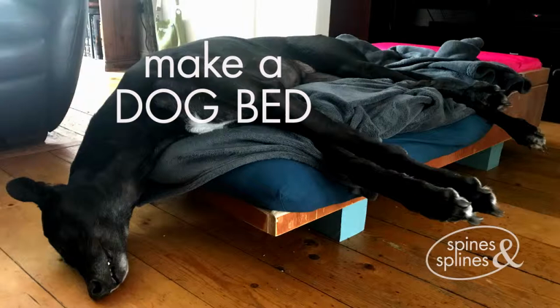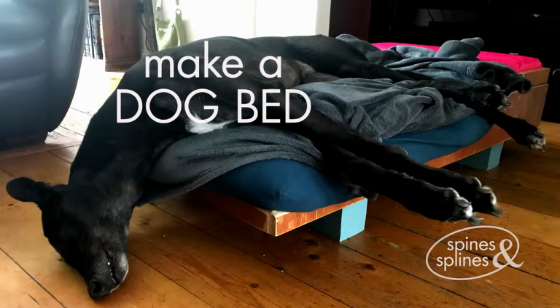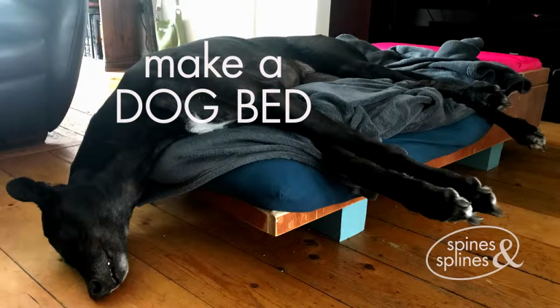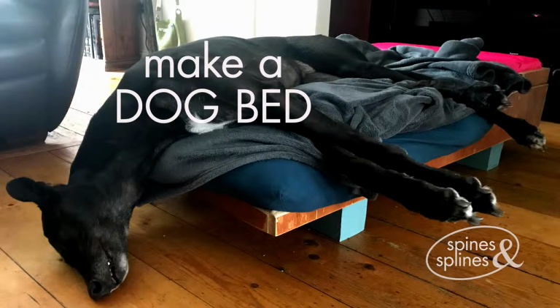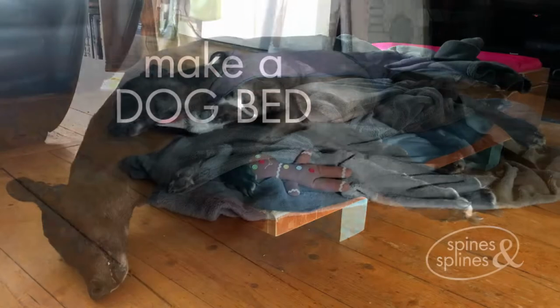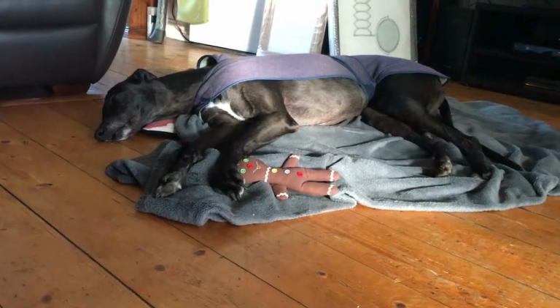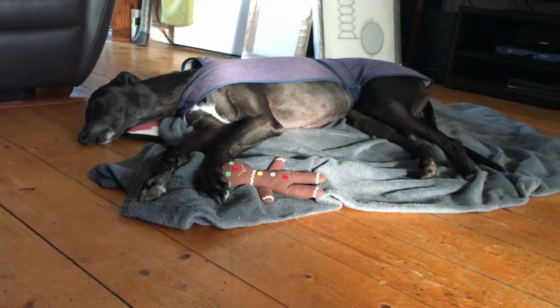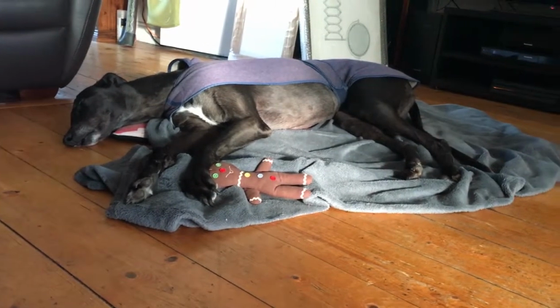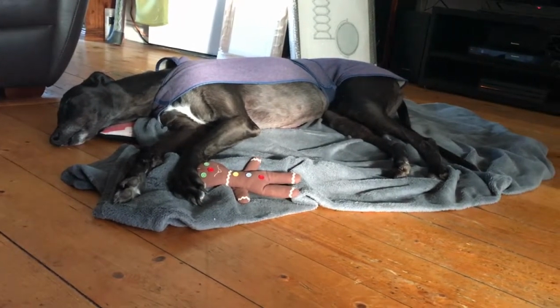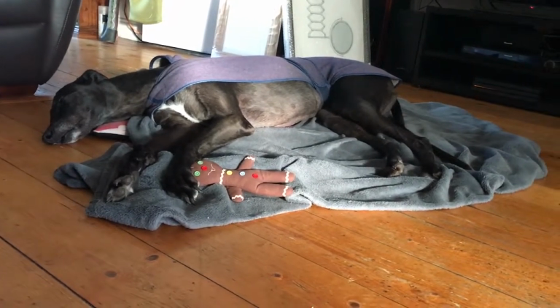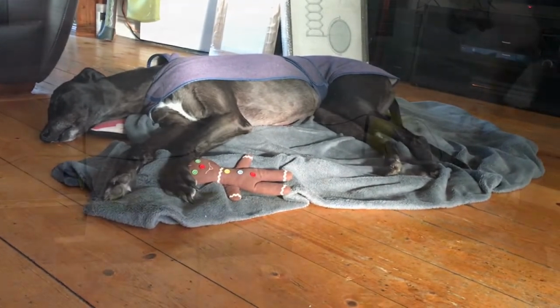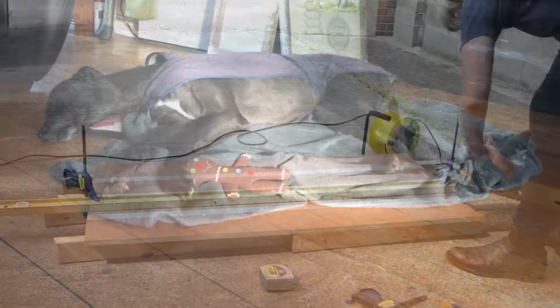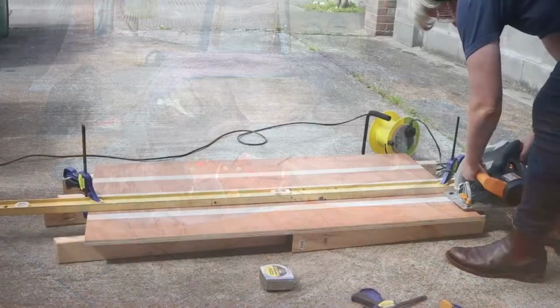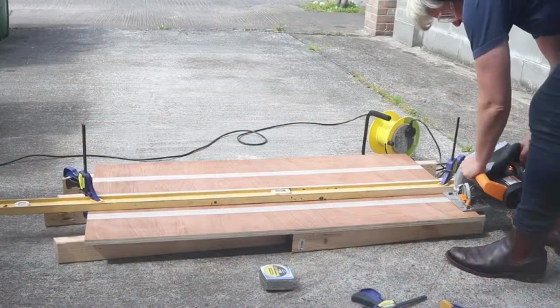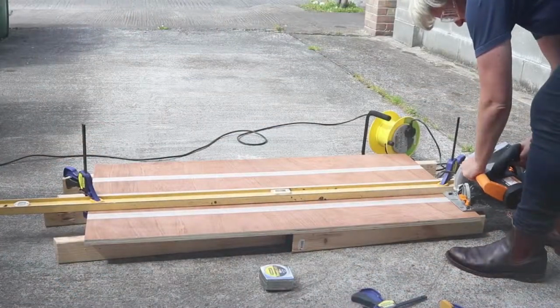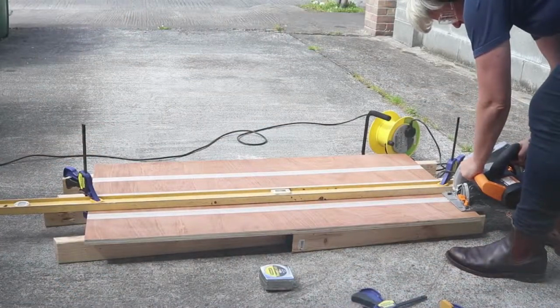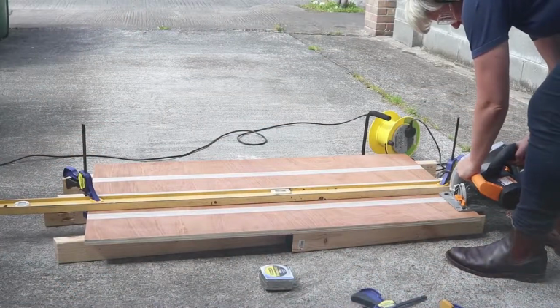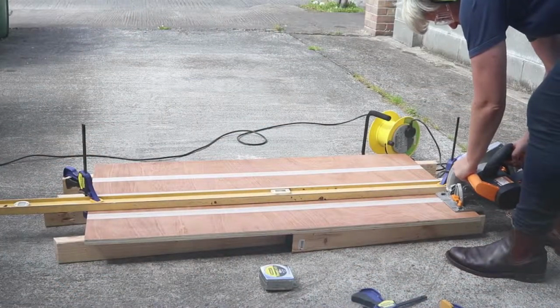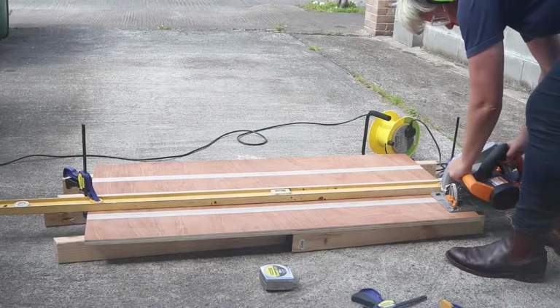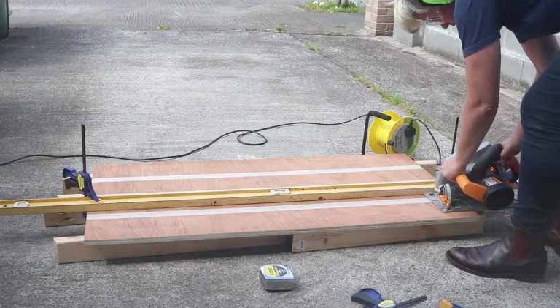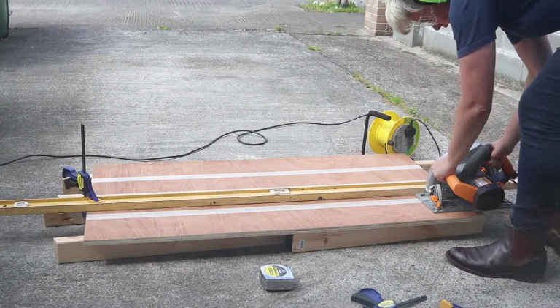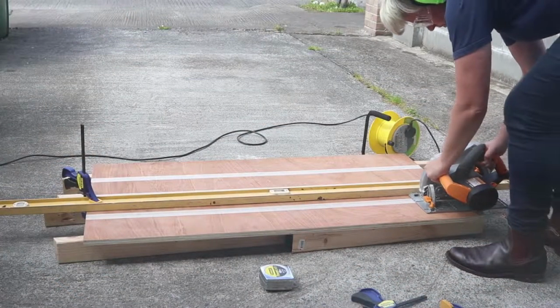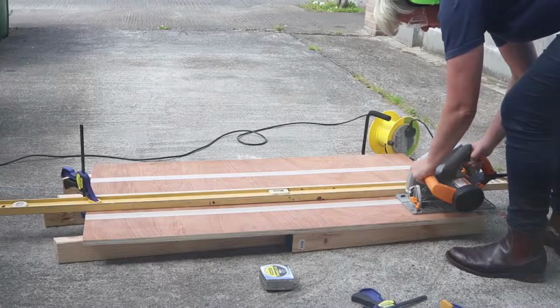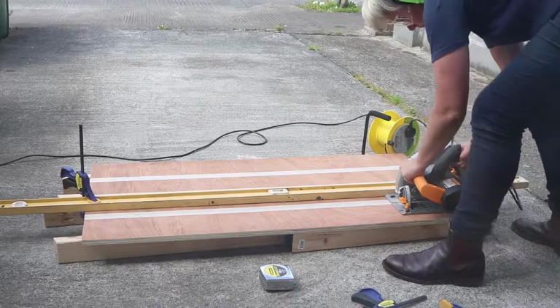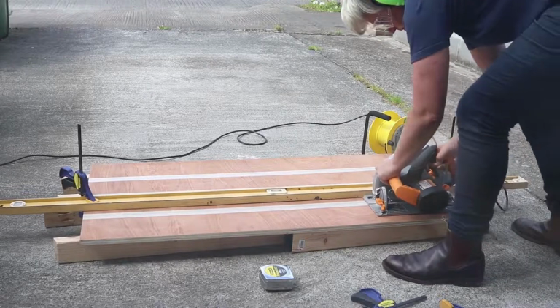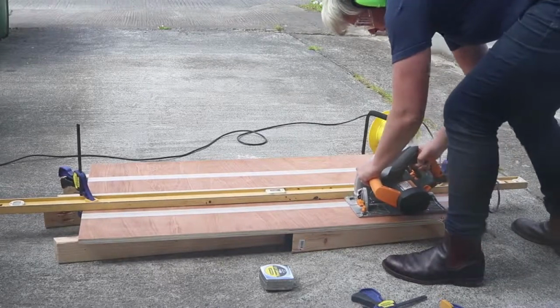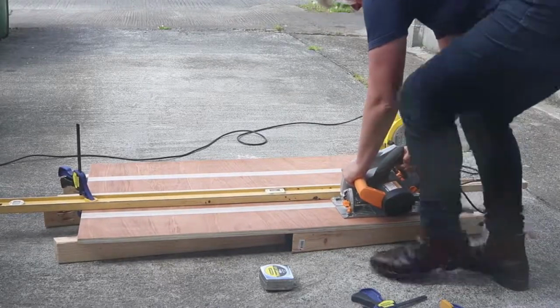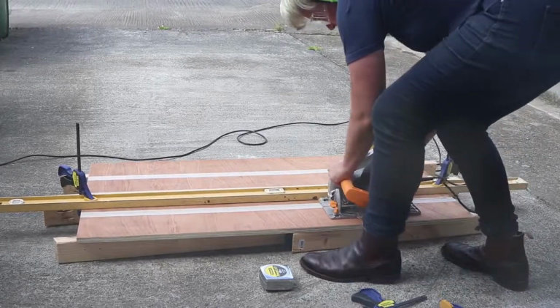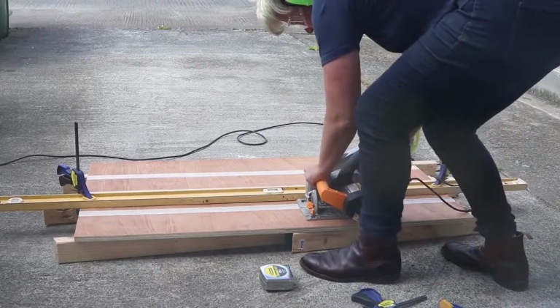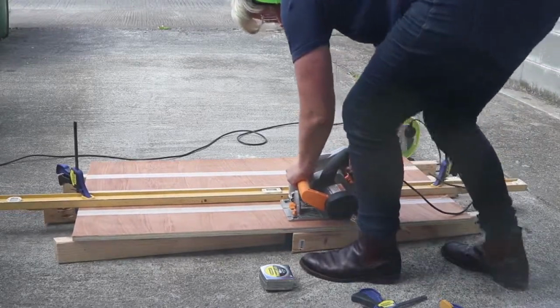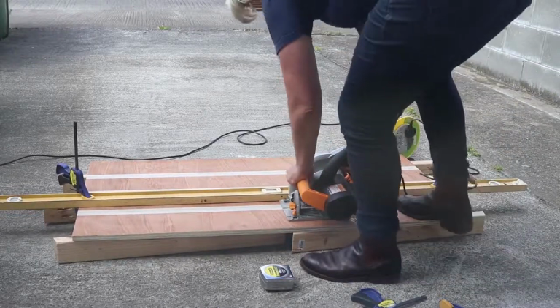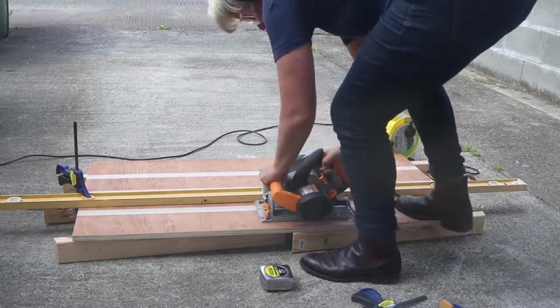Hi, this is Leonie from Spines and Splines. We recently moved from Australia to Ireland with our greyhound Tom, and this pile of blankets and thin mattresses on the floor wasn't a great dog bed. As I'm learning how to build things, I thought a new bed would be the perfect place to start.